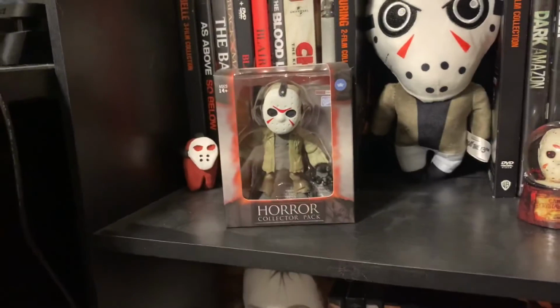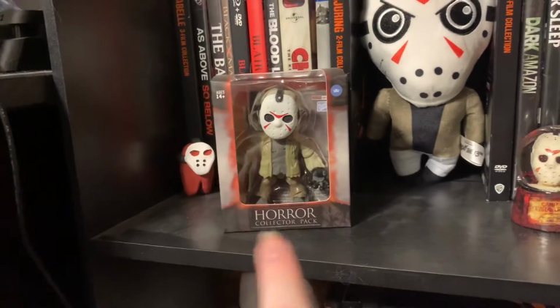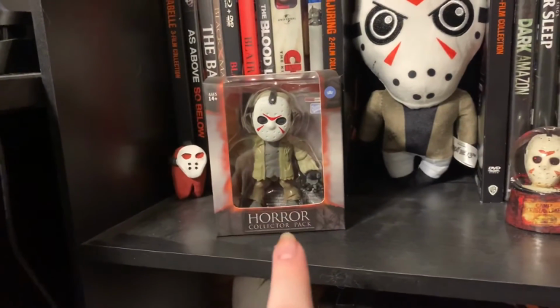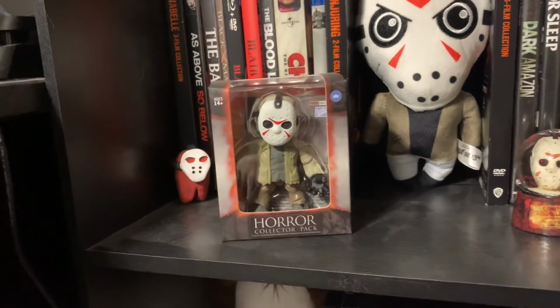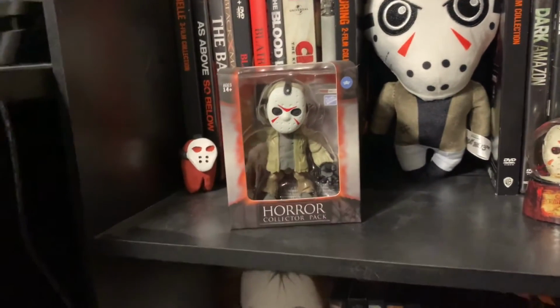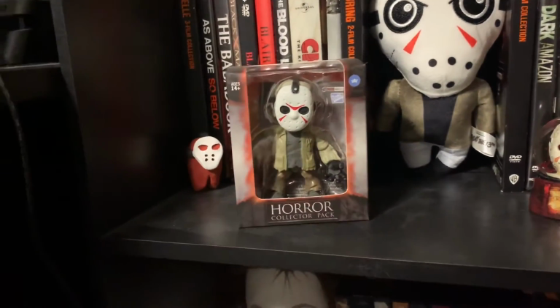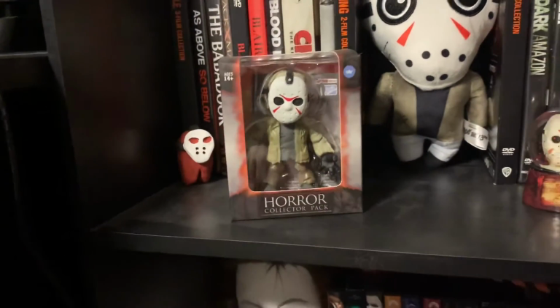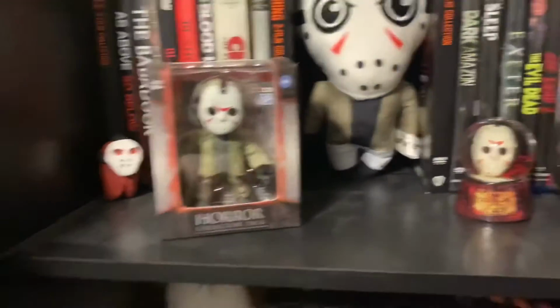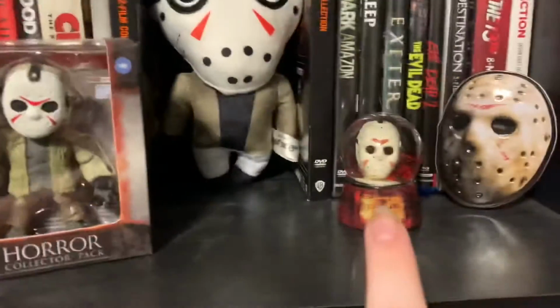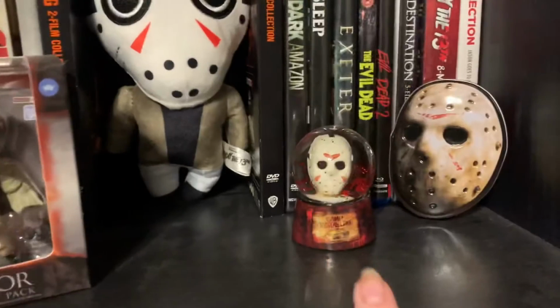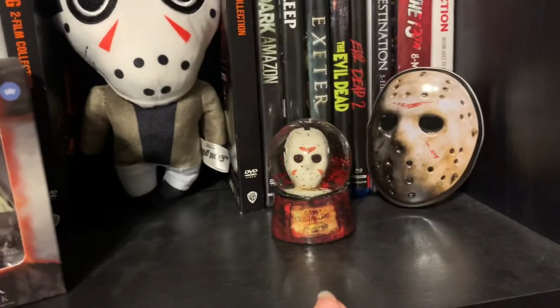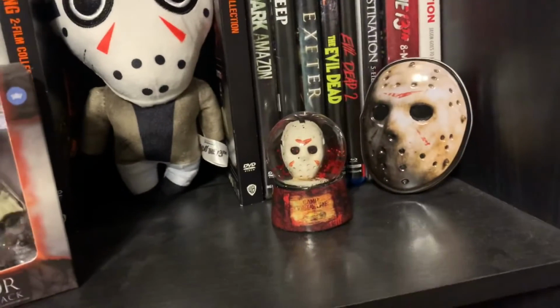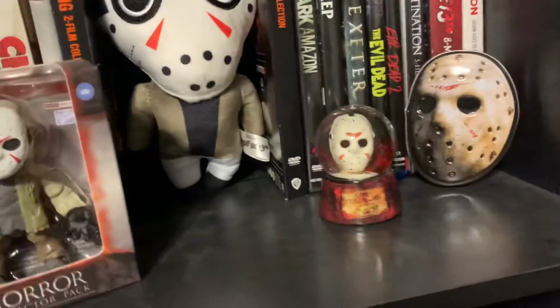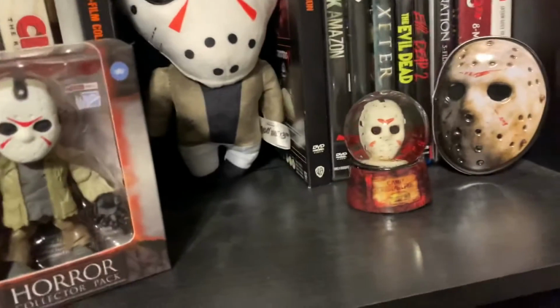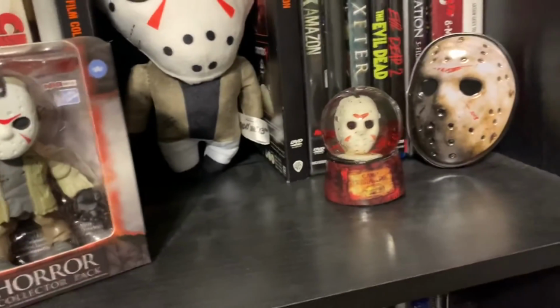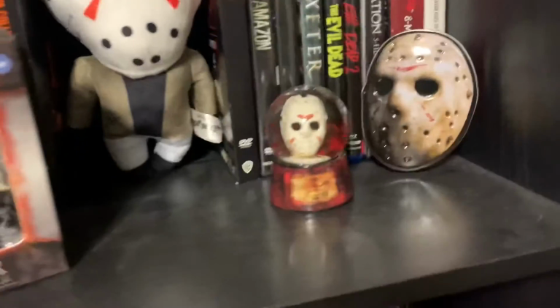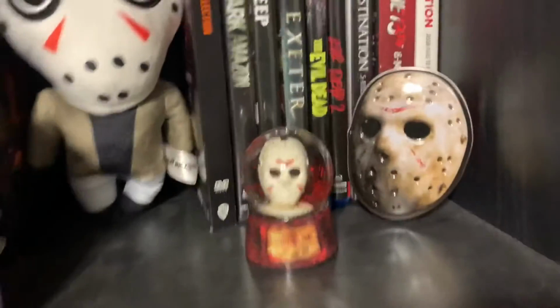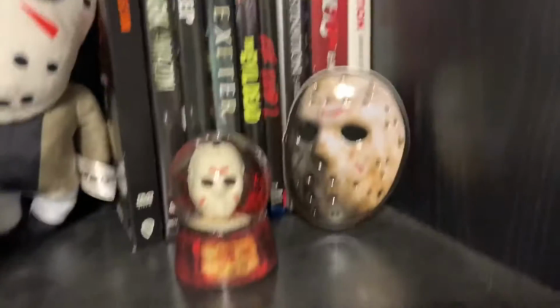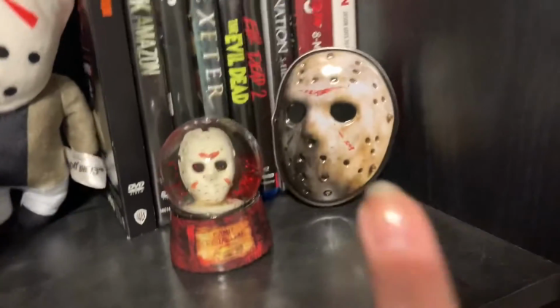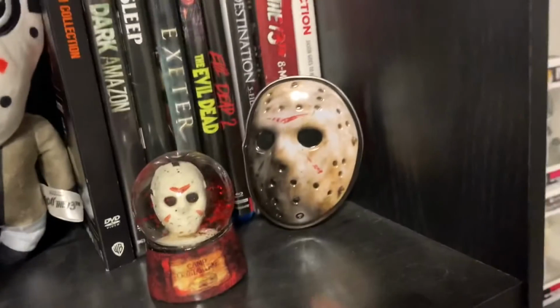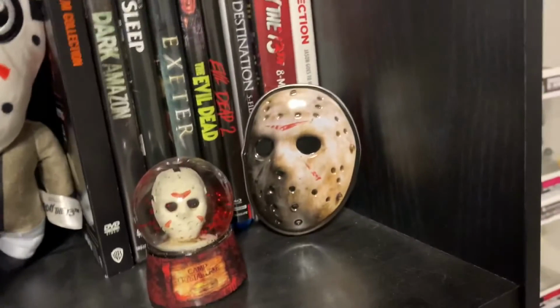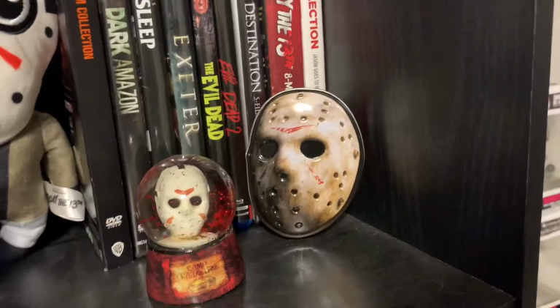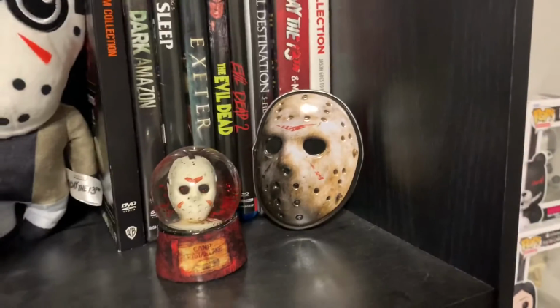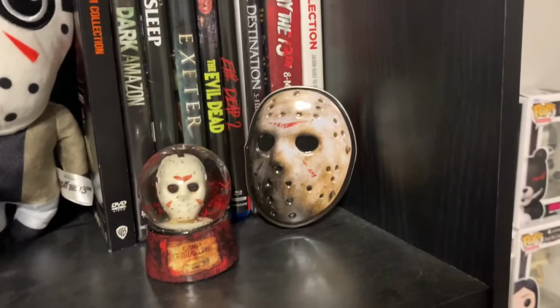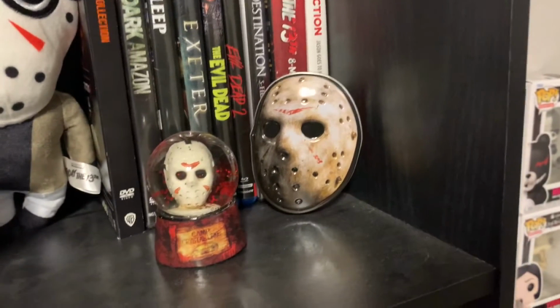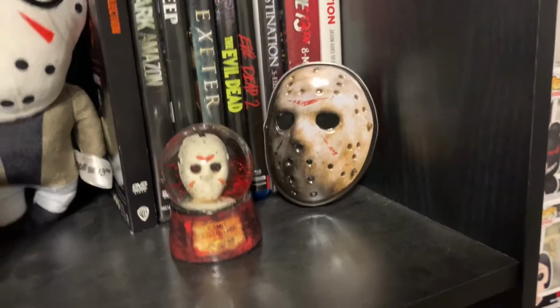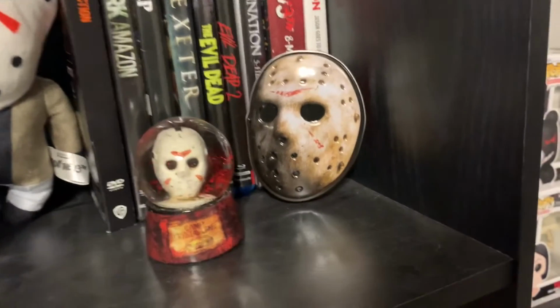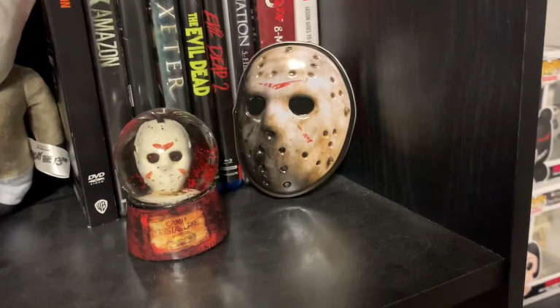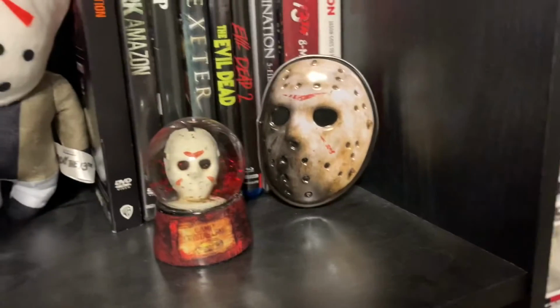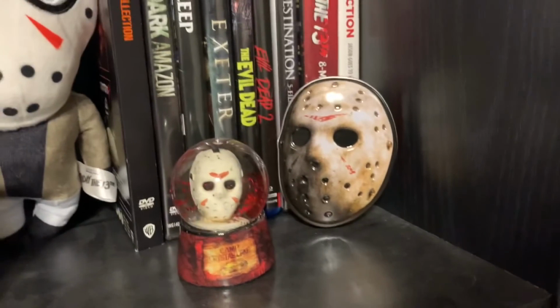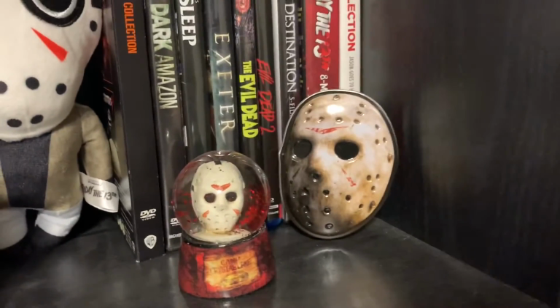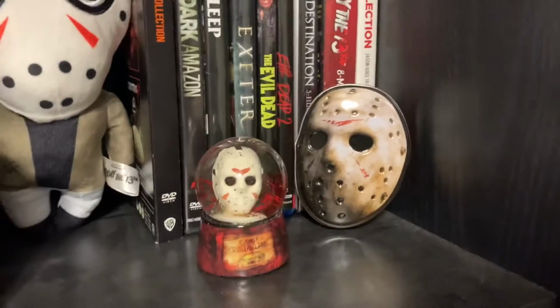I have this little Jason figure - I think he was about $10. And then I got this little Jason snow globe for $6. And then I have this little candy tin that my mom got me for Christmas, and it's got little candy machetes in it.